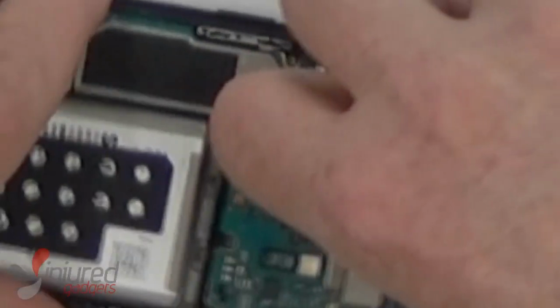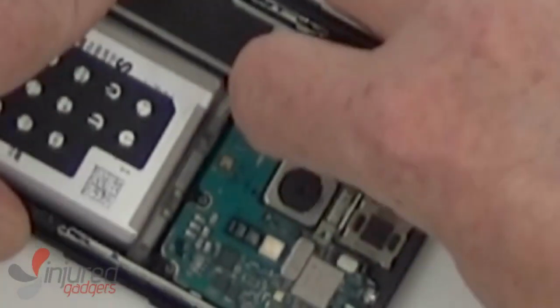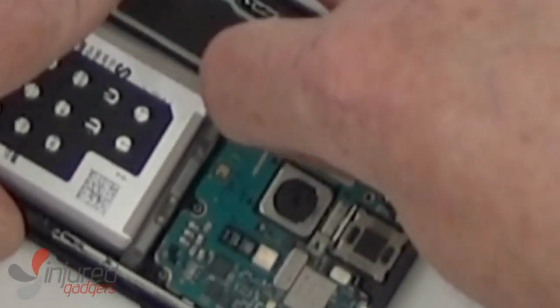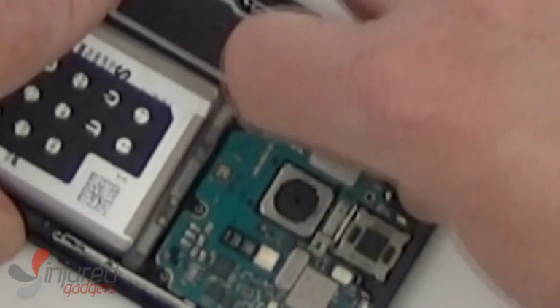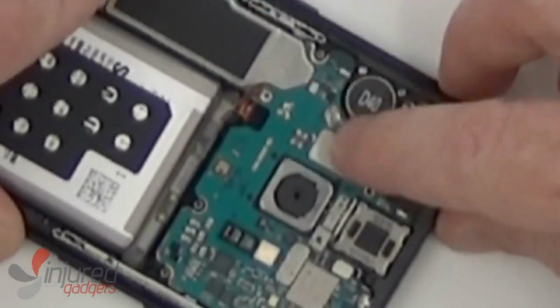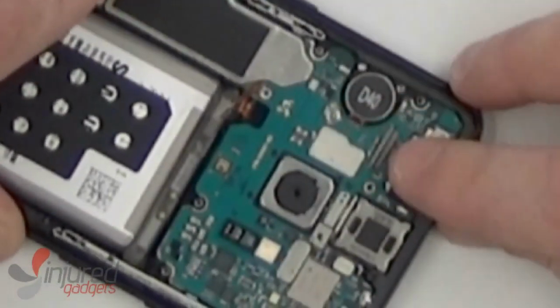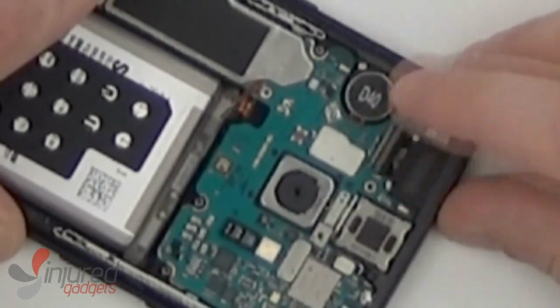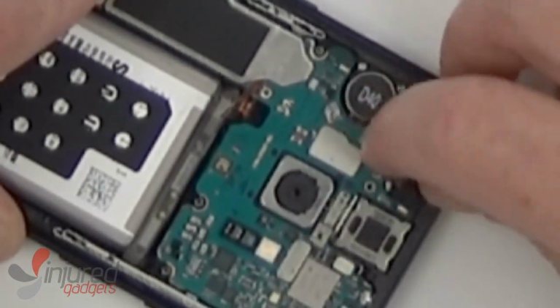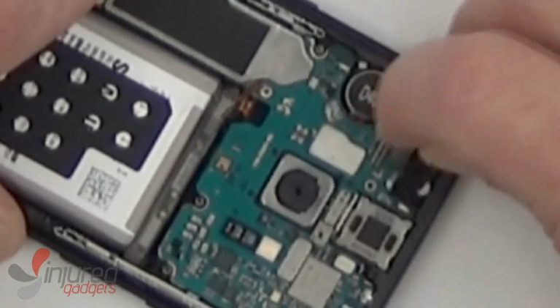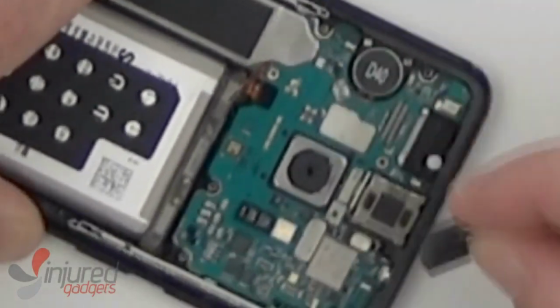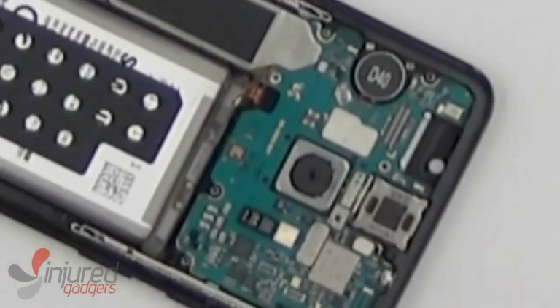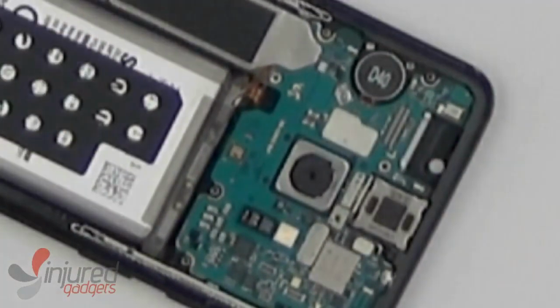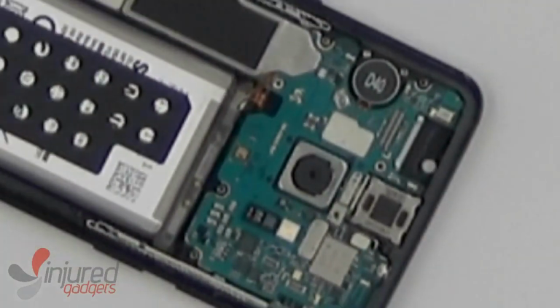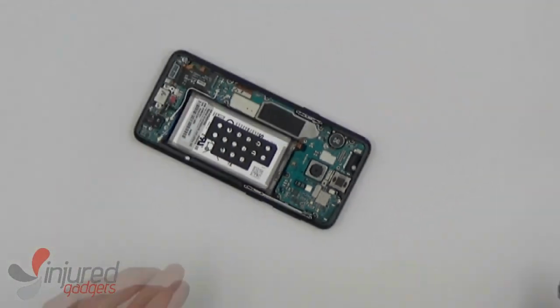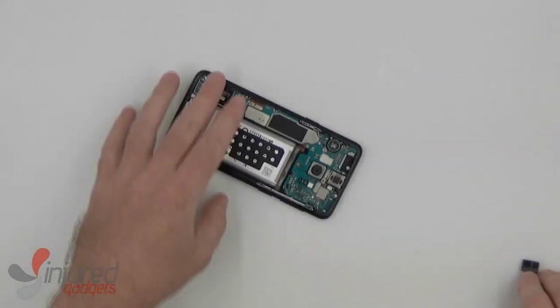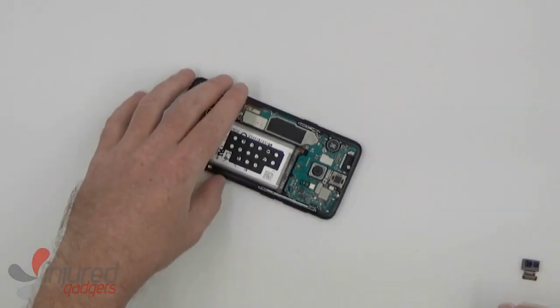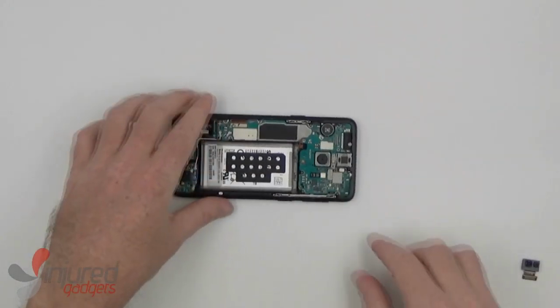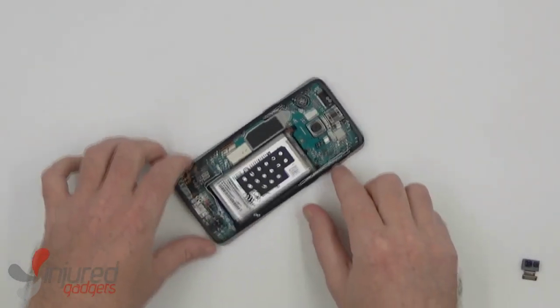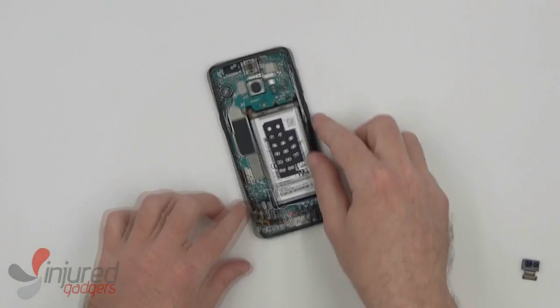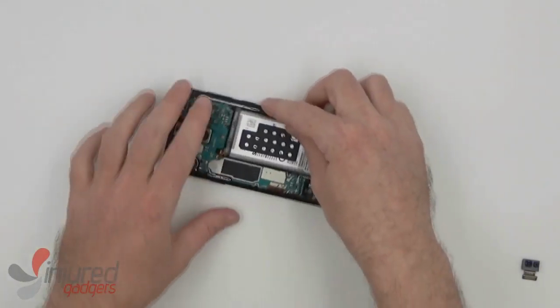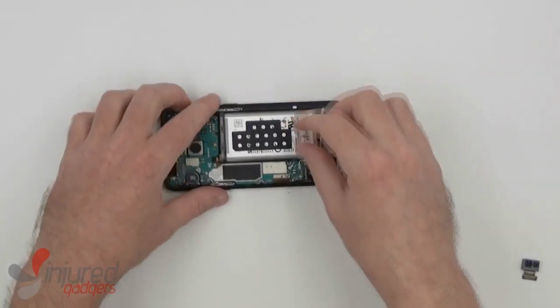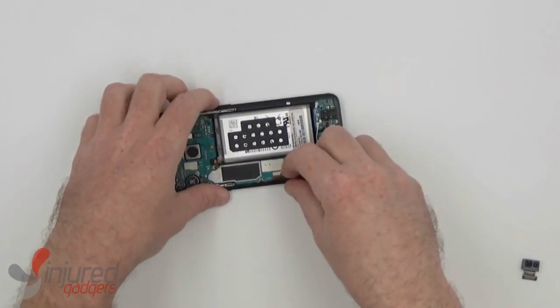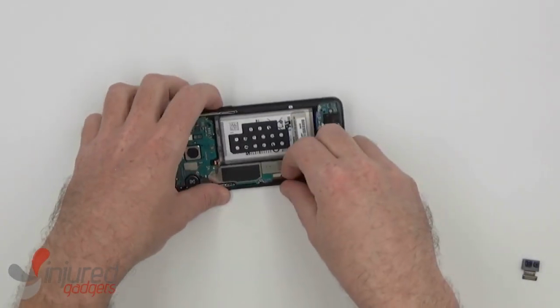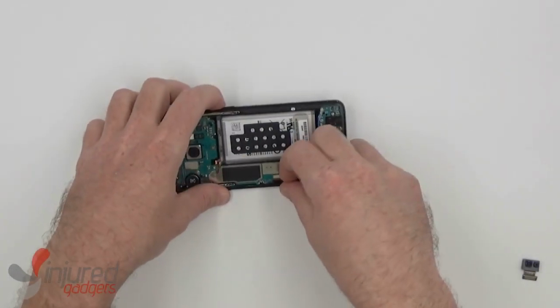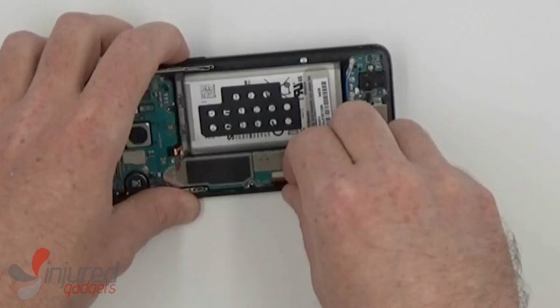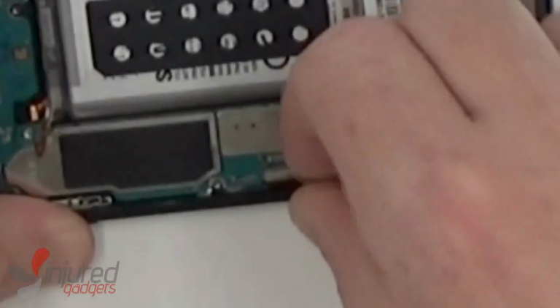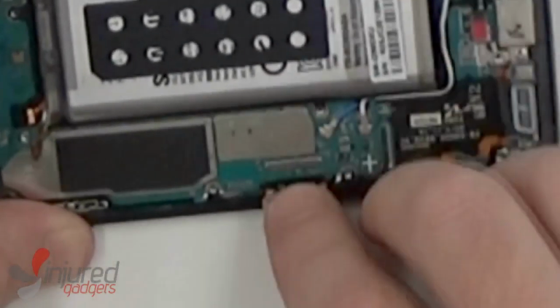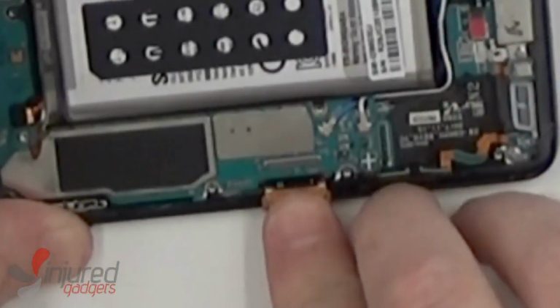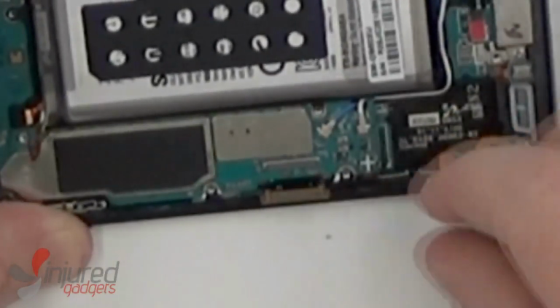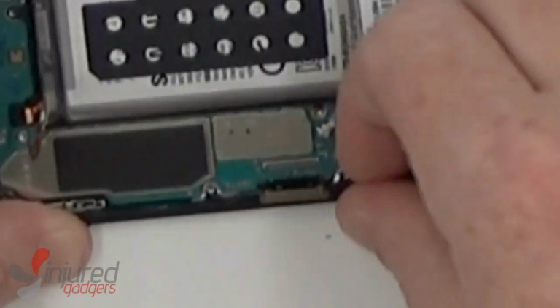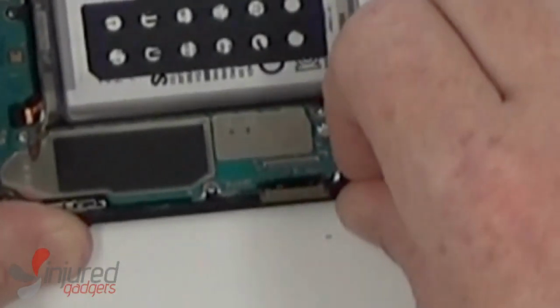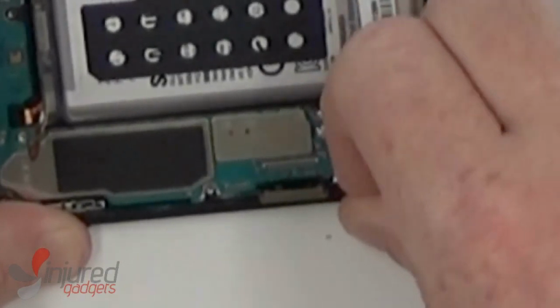After the battery comes the front camera disconnection and removal, followed by the LCD flex cable and the dock flex cable.